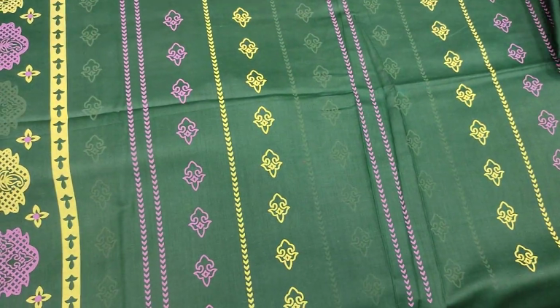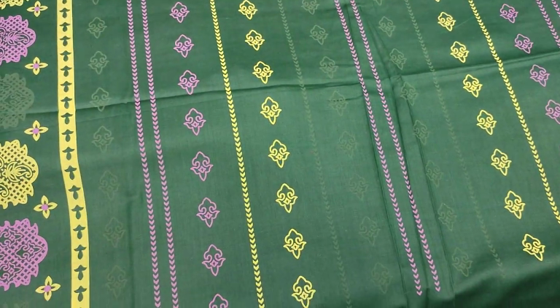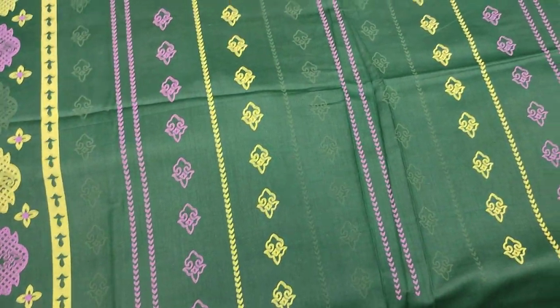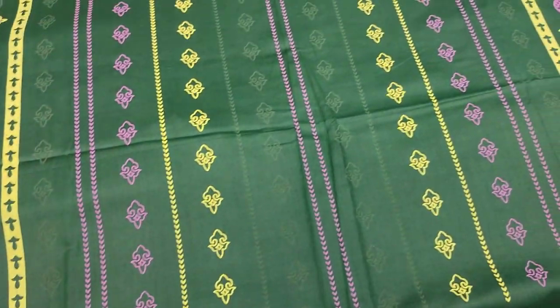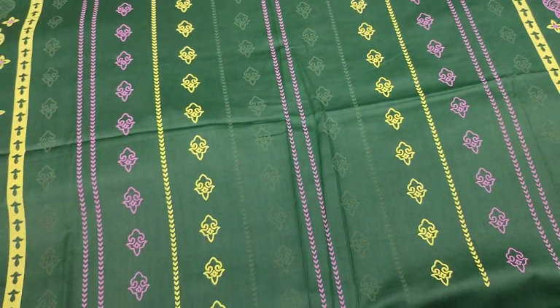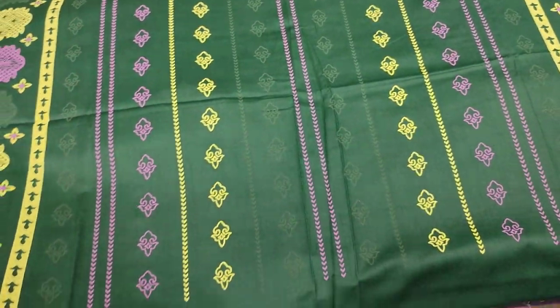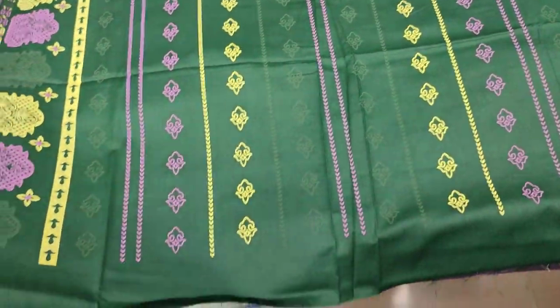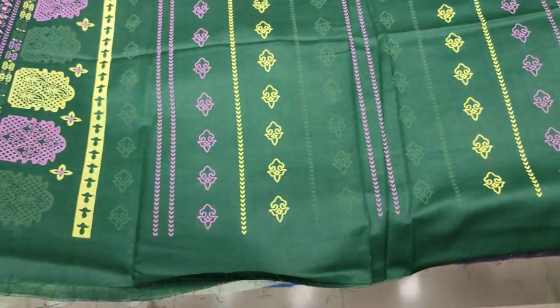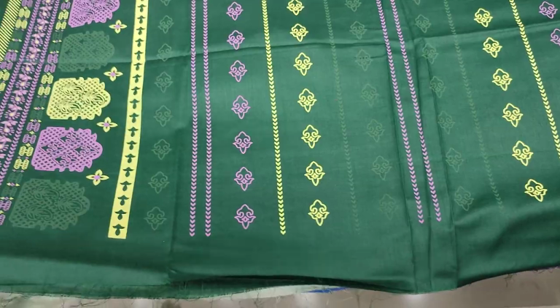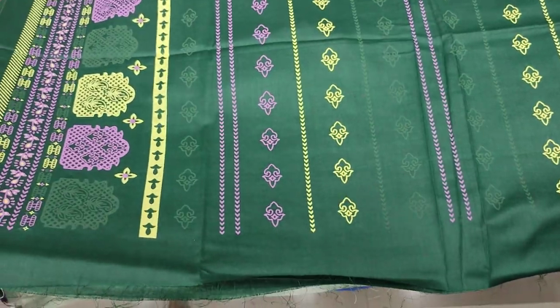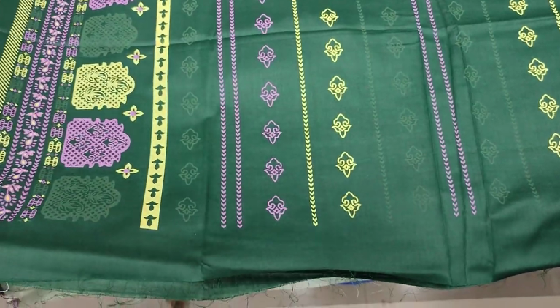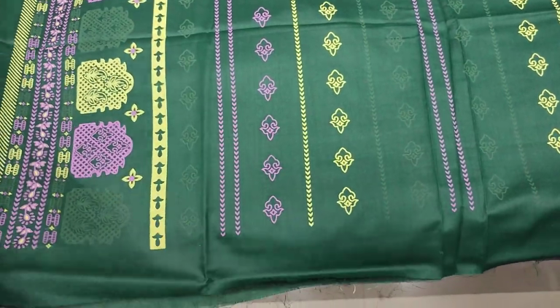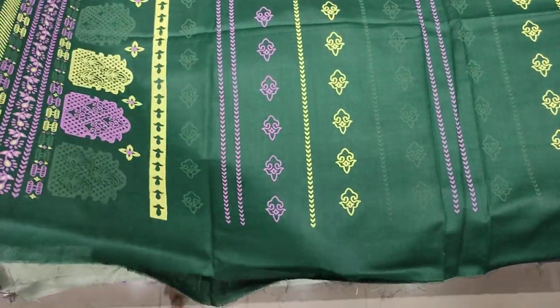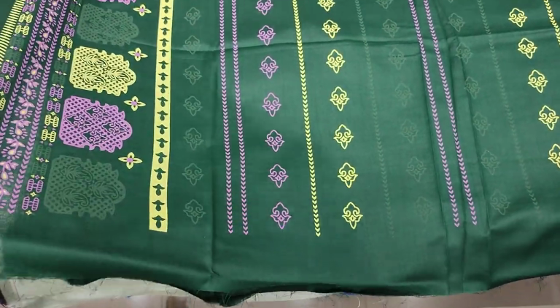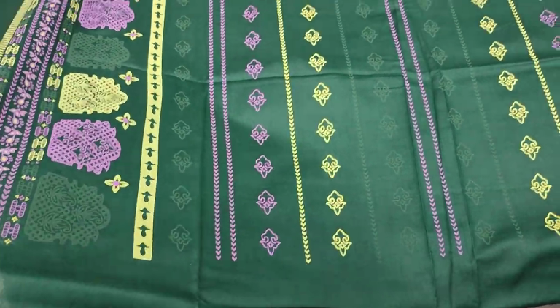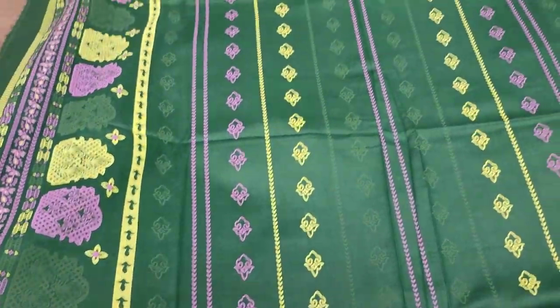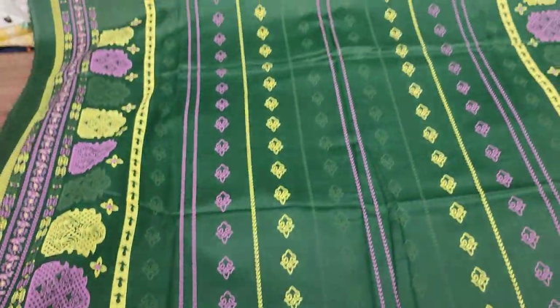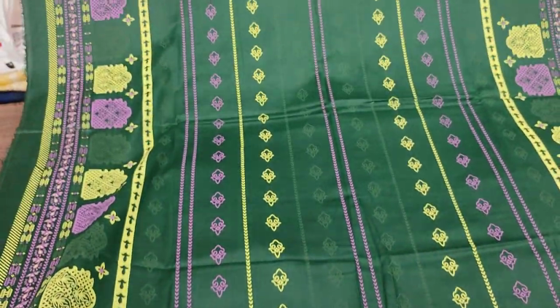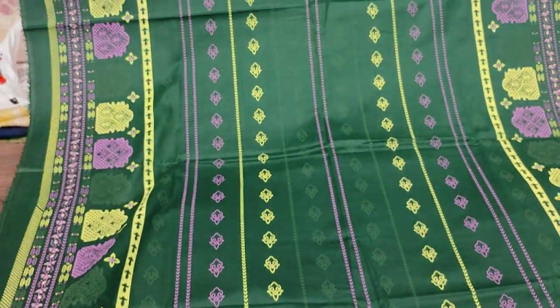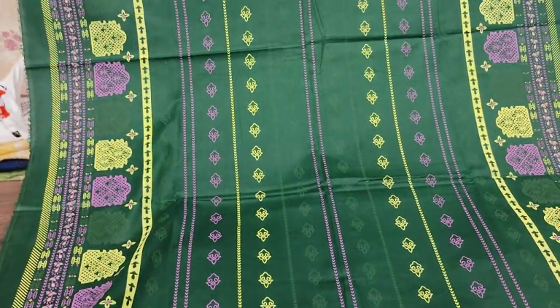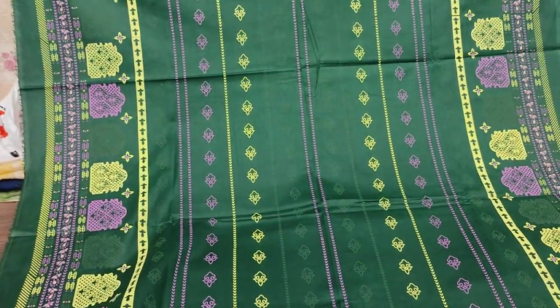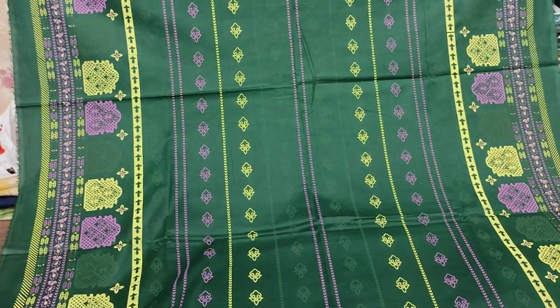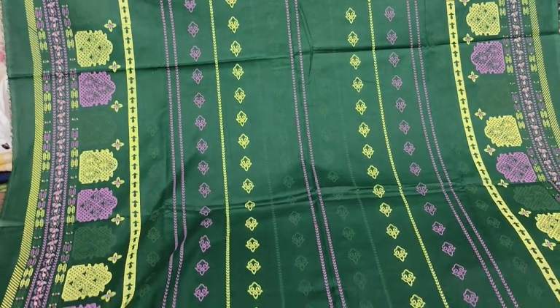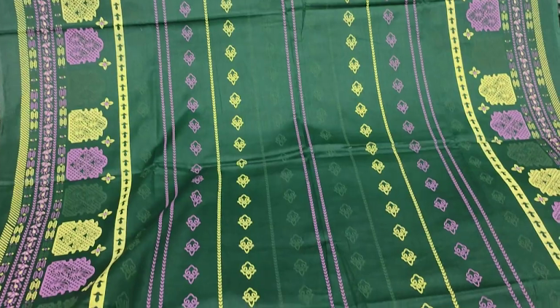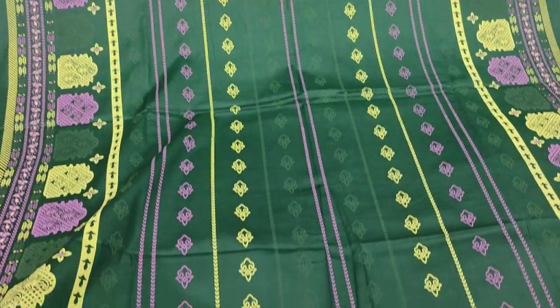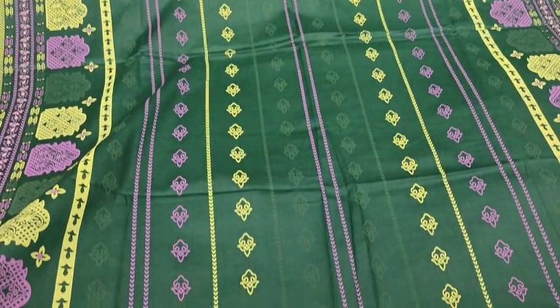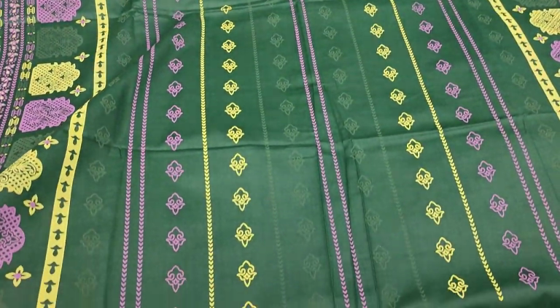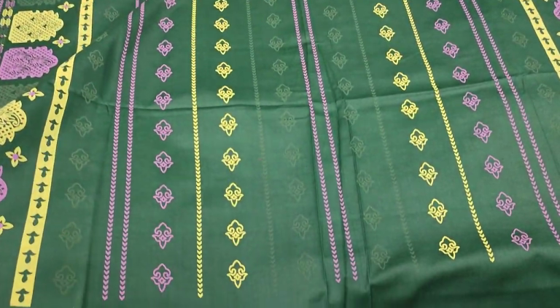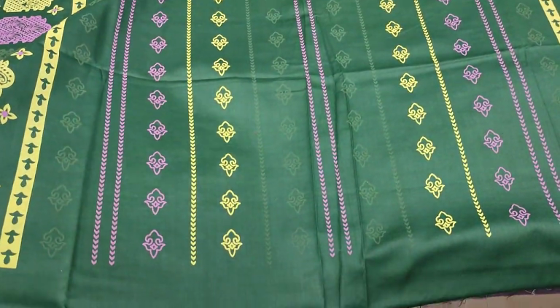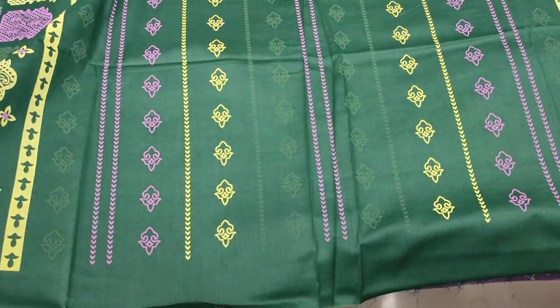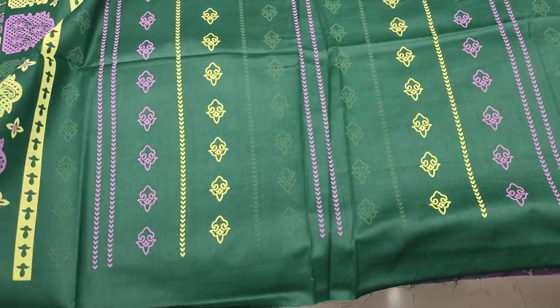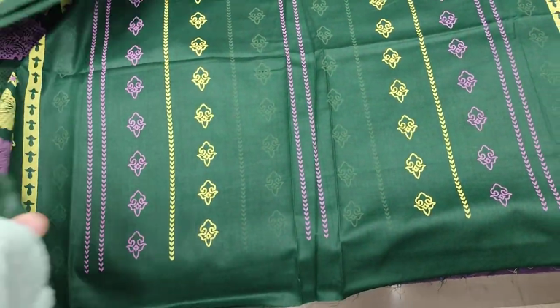This is a plain trouser with table print lawn. This is a very stylish style and the cost is 2,800.